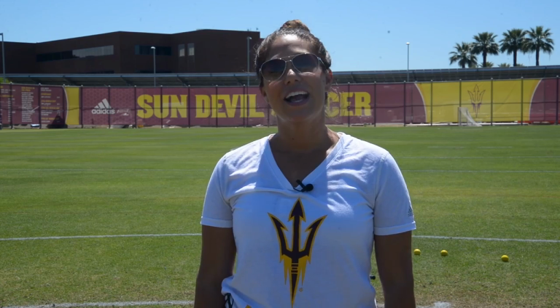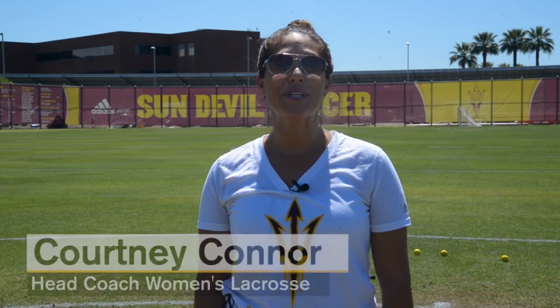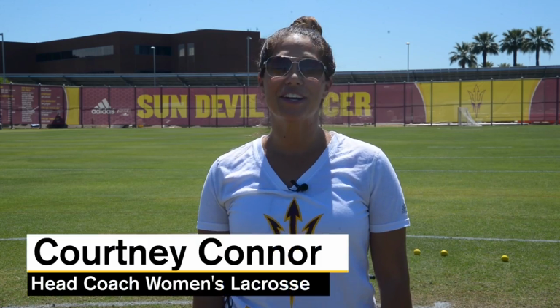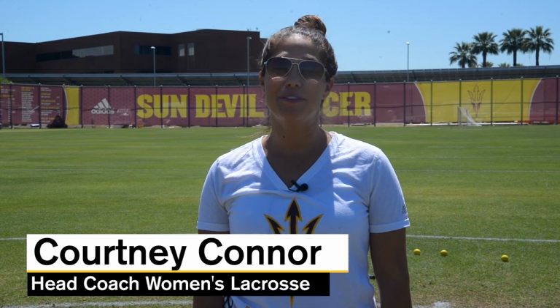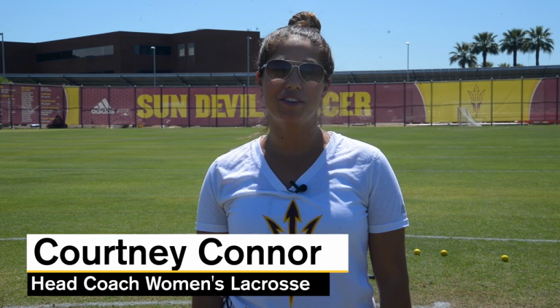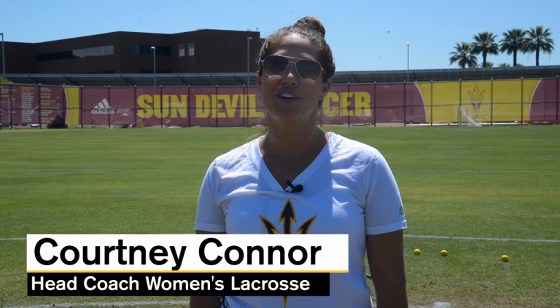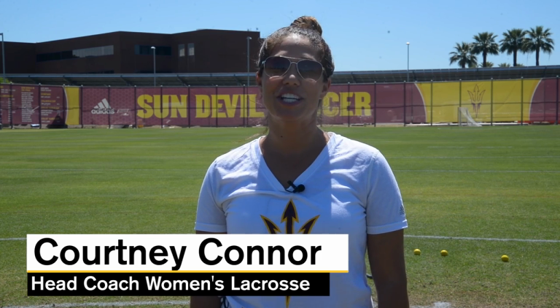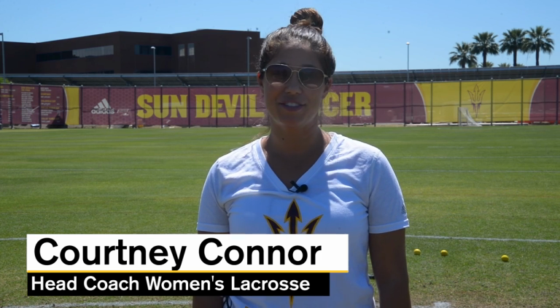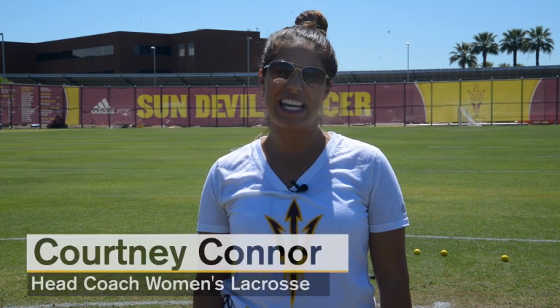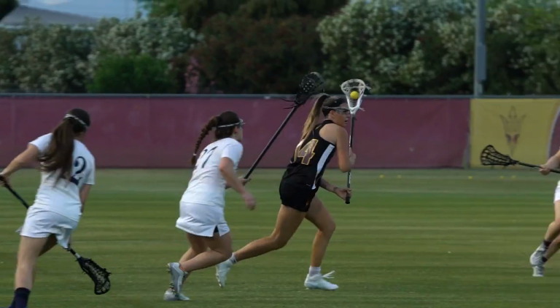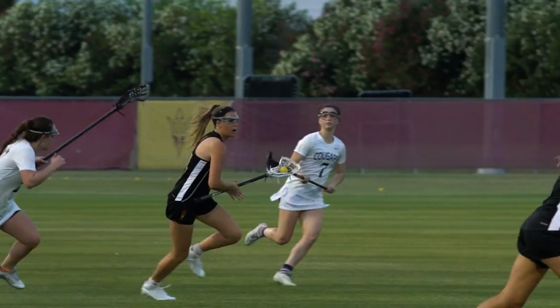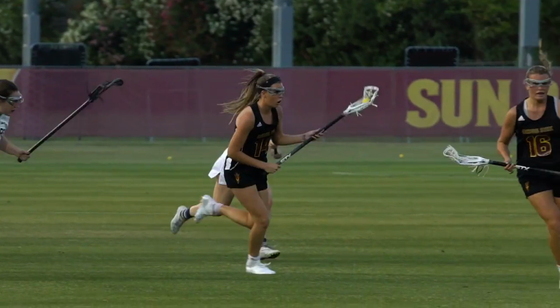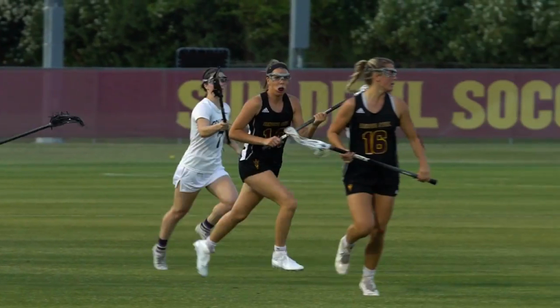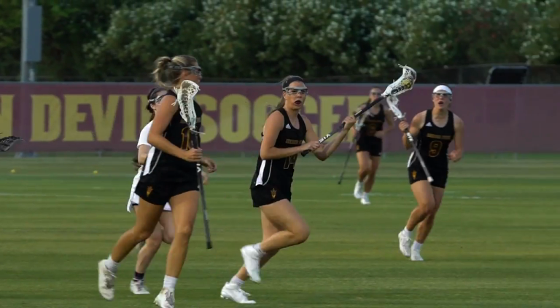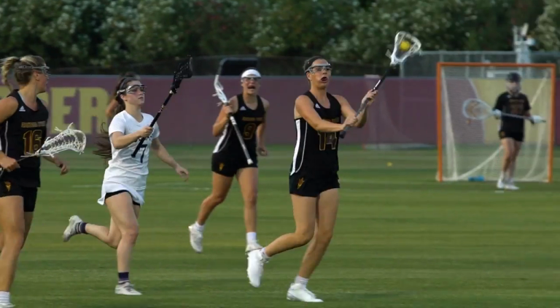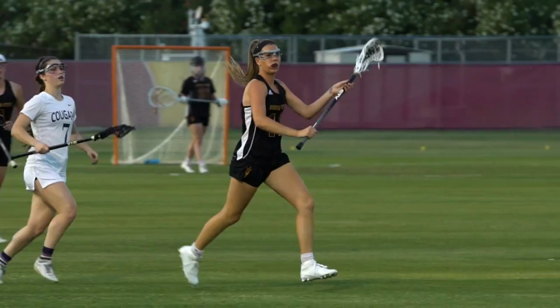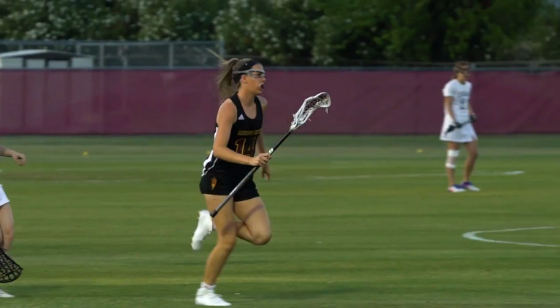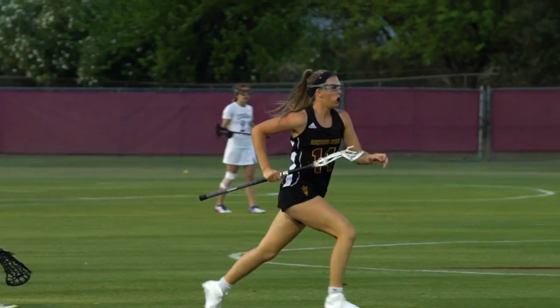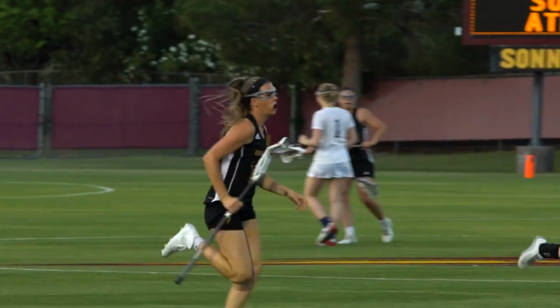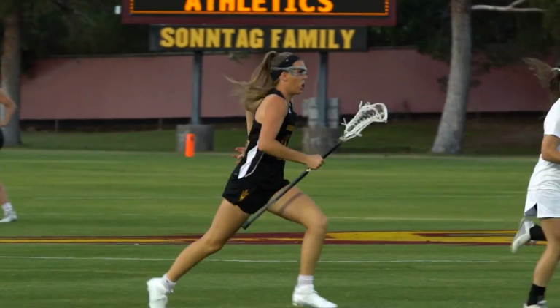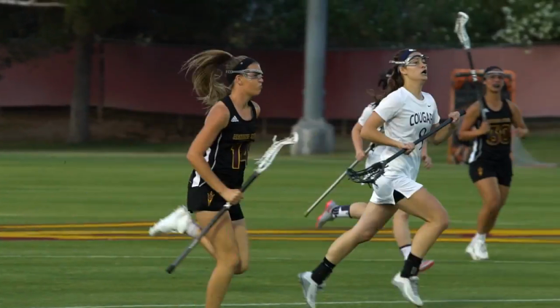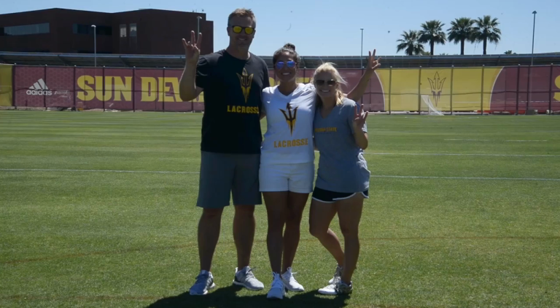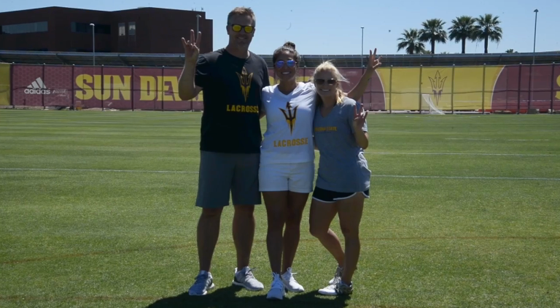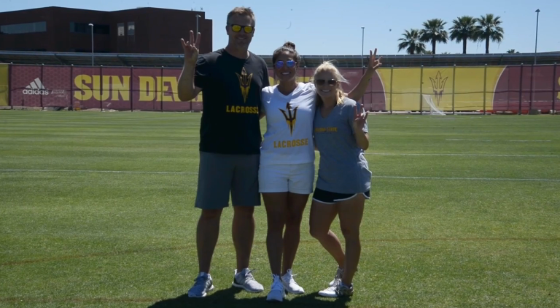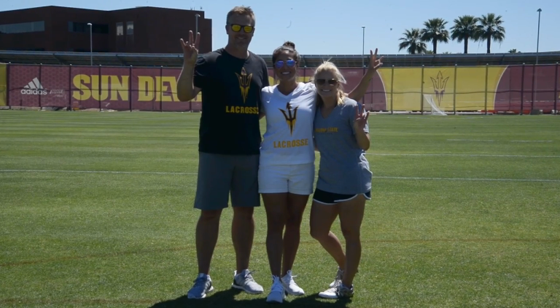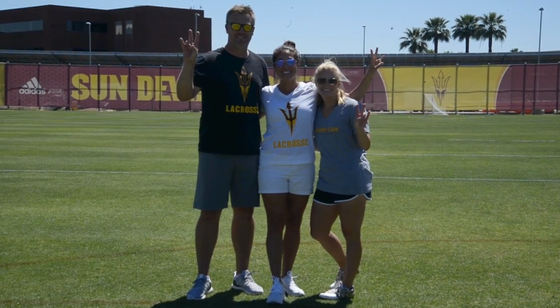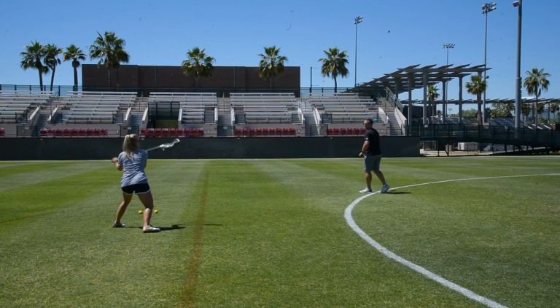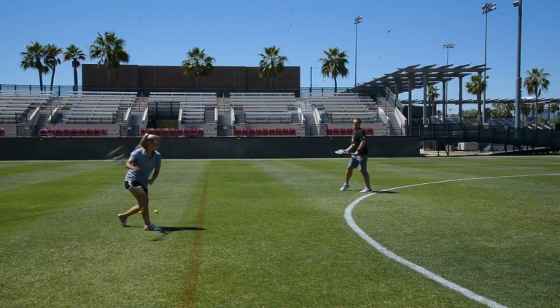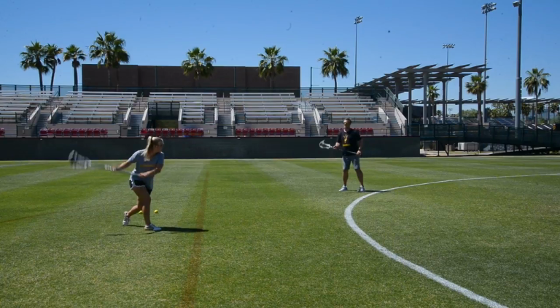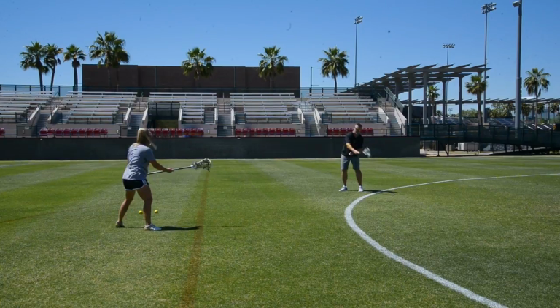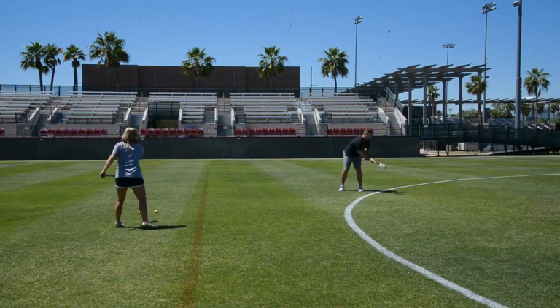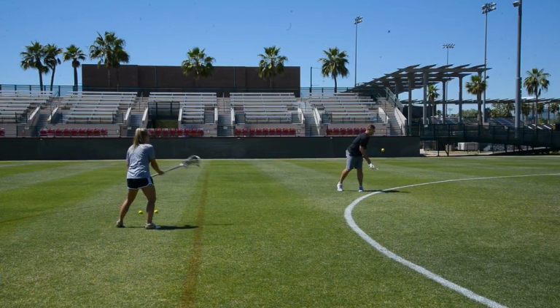I'm Courtney Connor, the head women's lacrosse coach at Arizona State. We're looking to gain fans for our program — we start officially in the spring of 2018. We thought we'd come together as a staff to help everyone understand the sport of lacrosse.